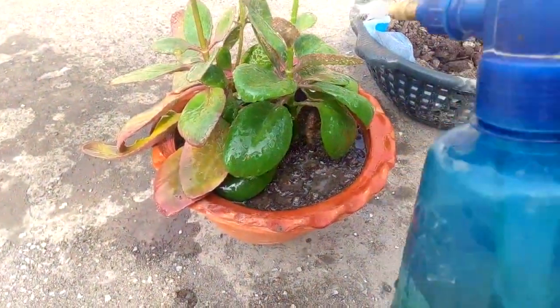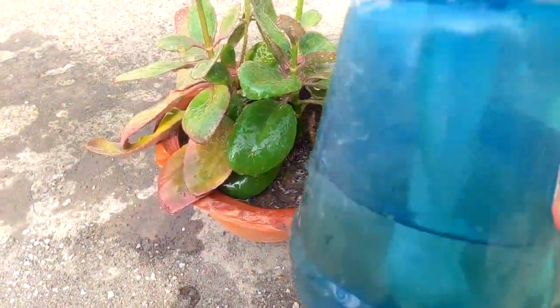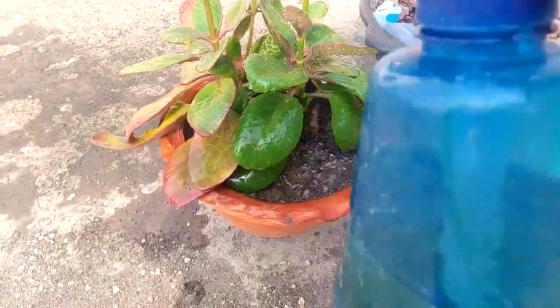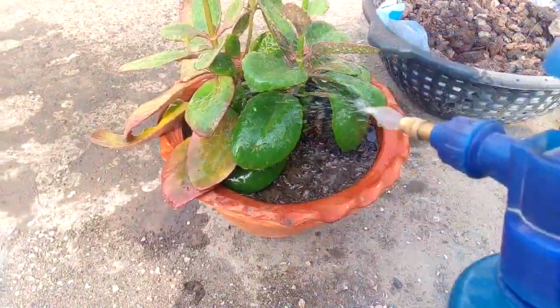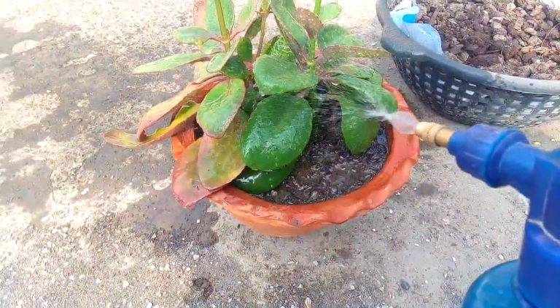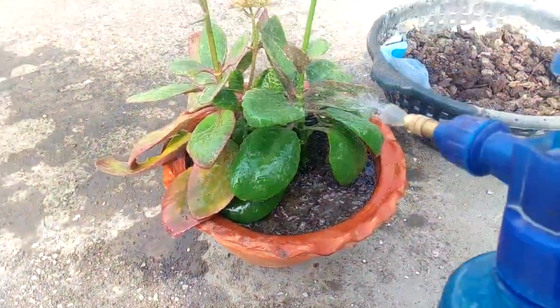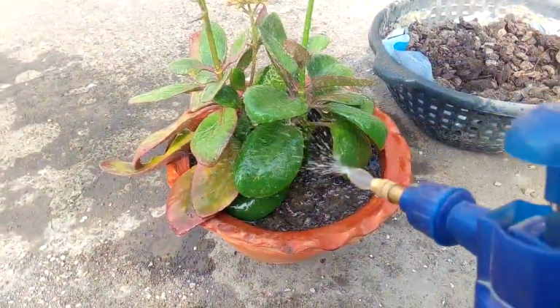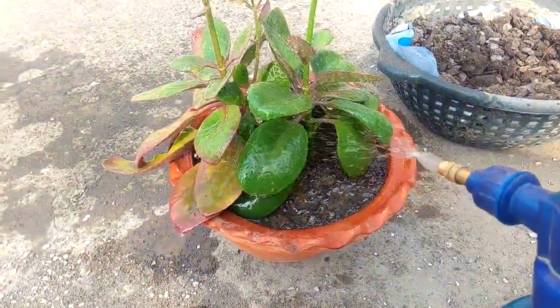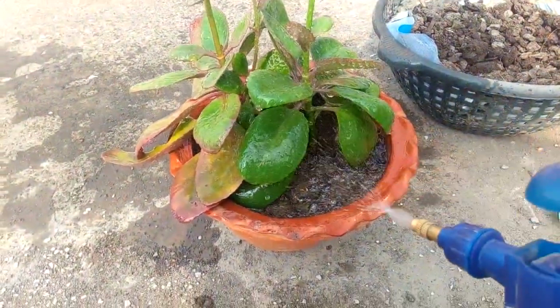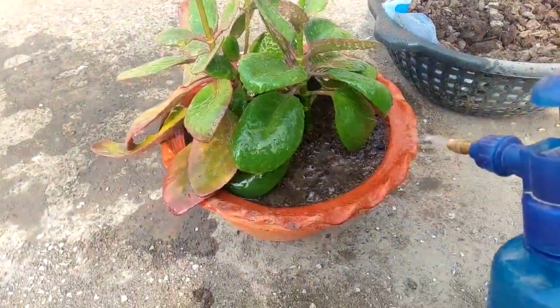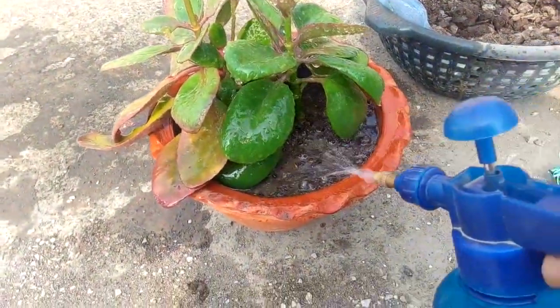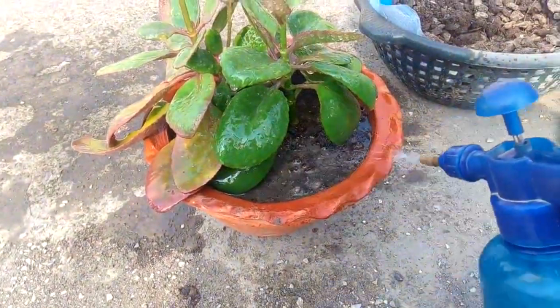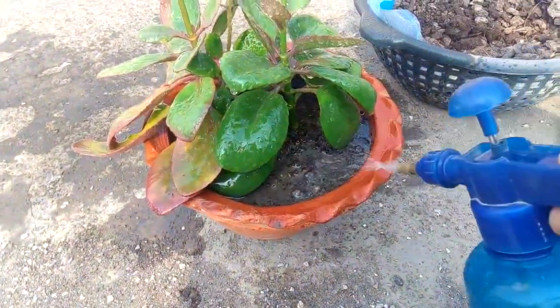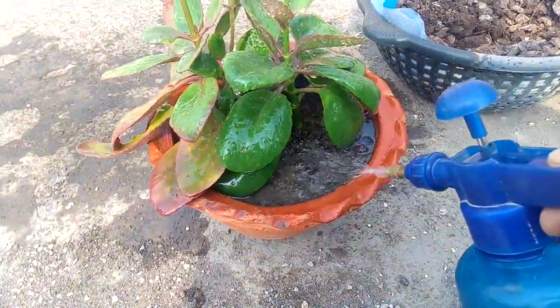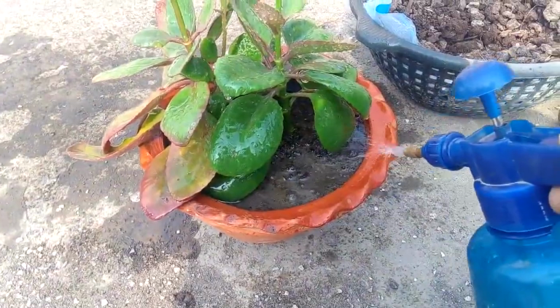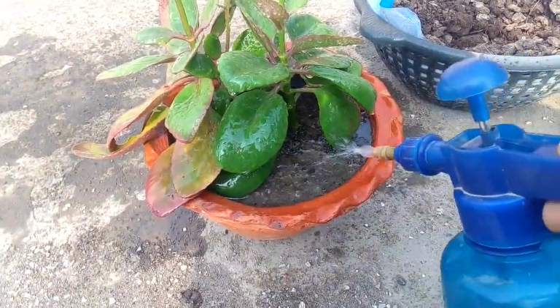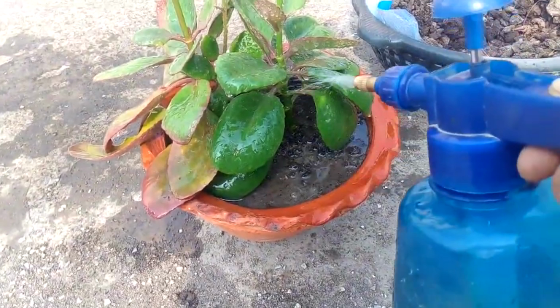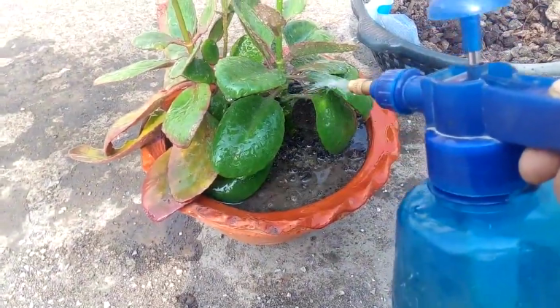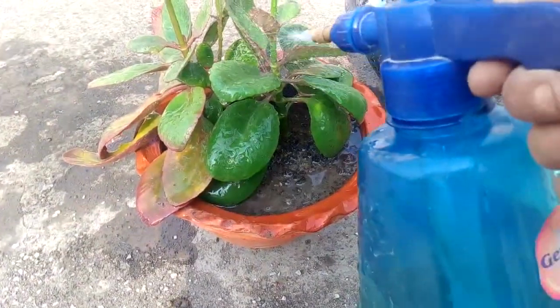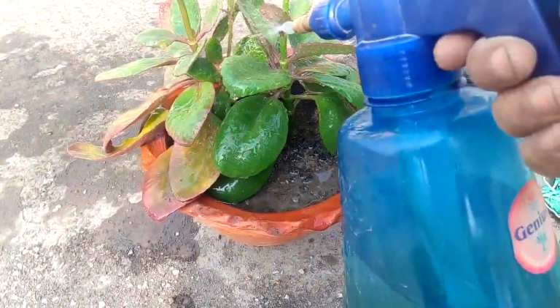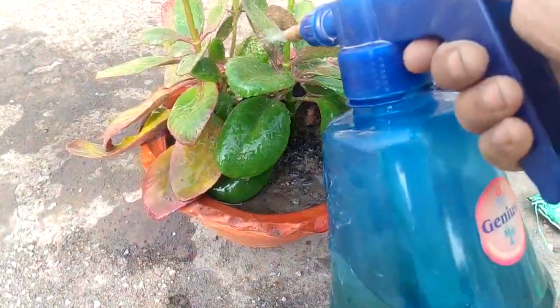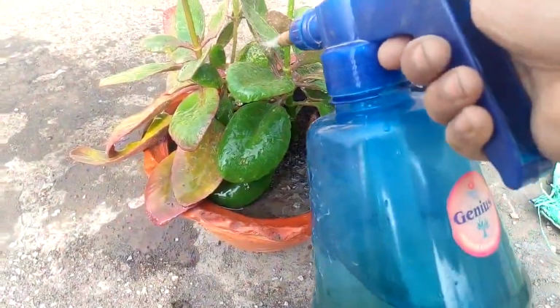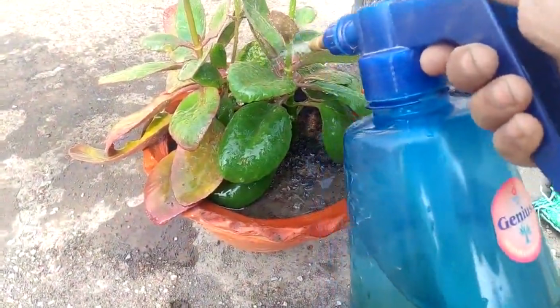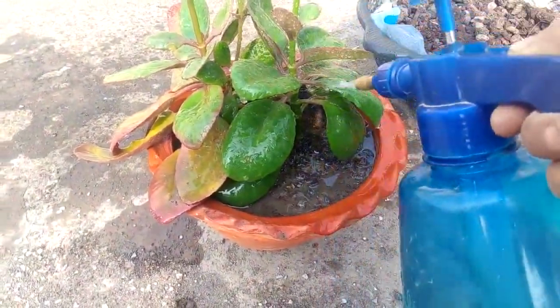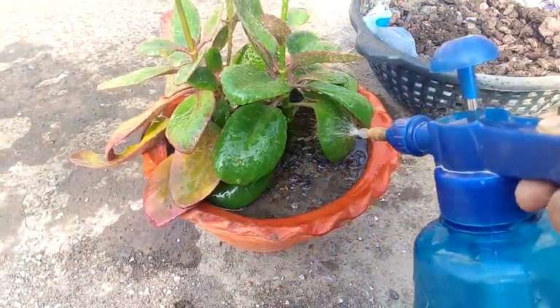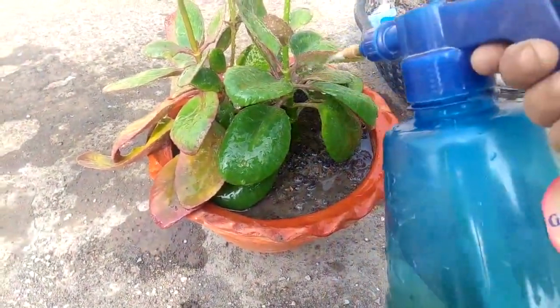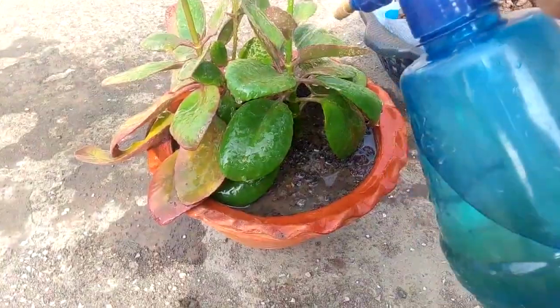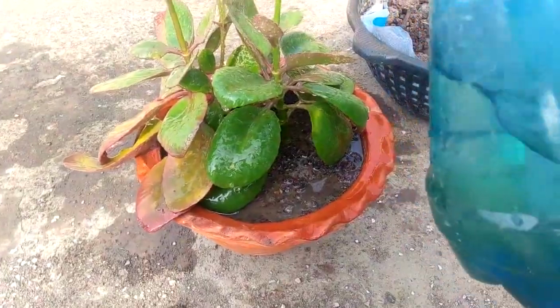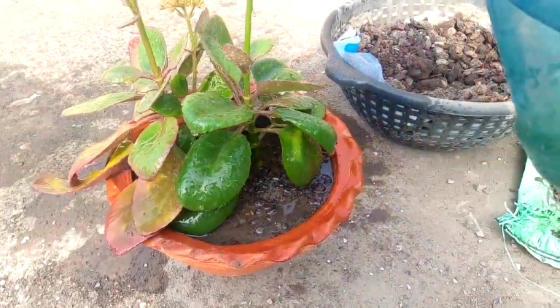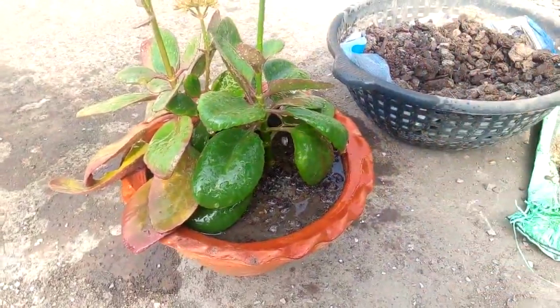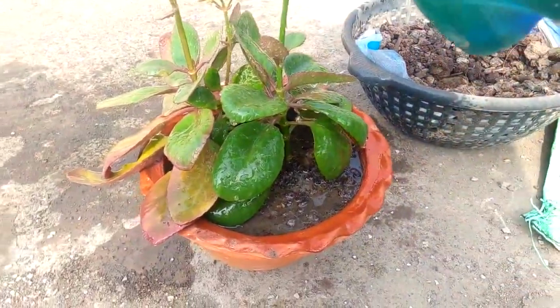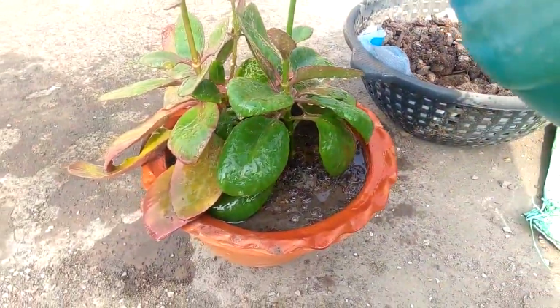This succulent plant doesn't require much watering because it stores water in its leaves — just like a camel stores water. So even if you water it infrequently, it's okay. It can stay alive for days and days.